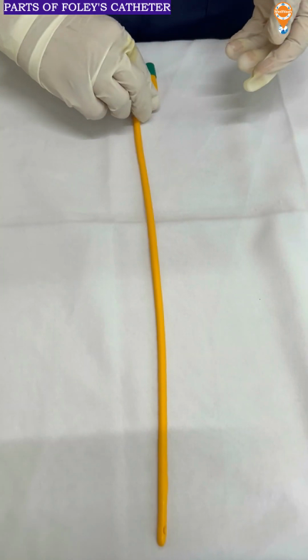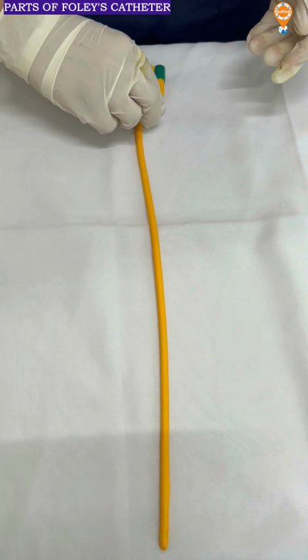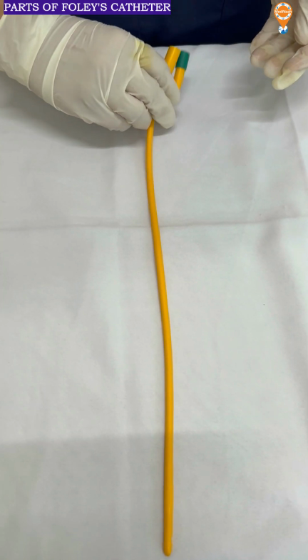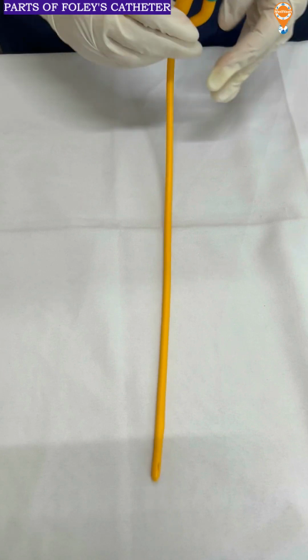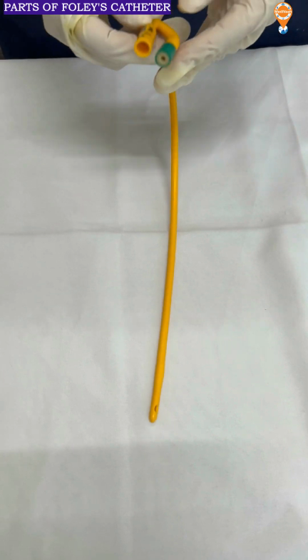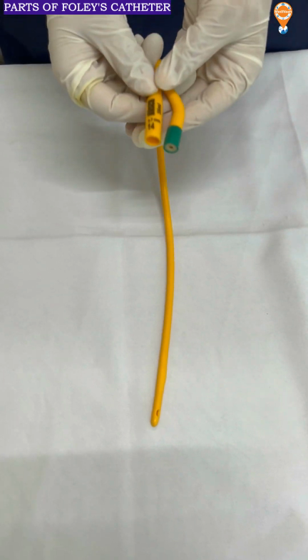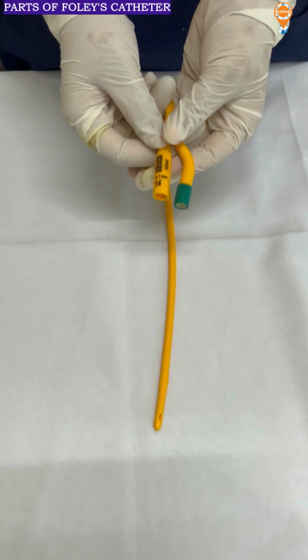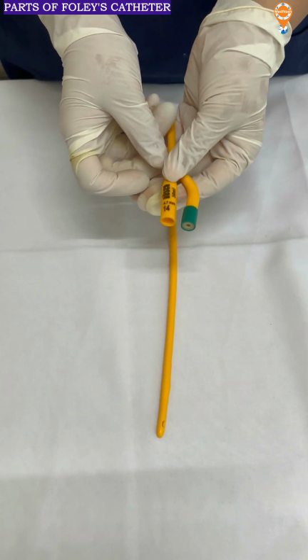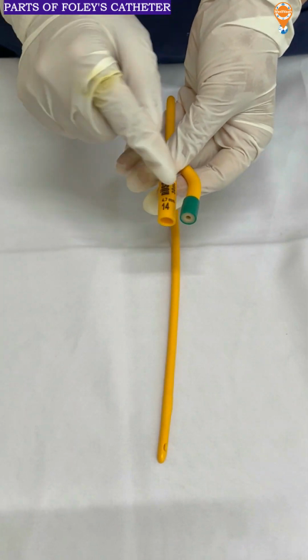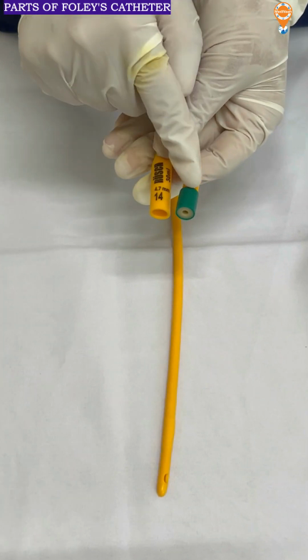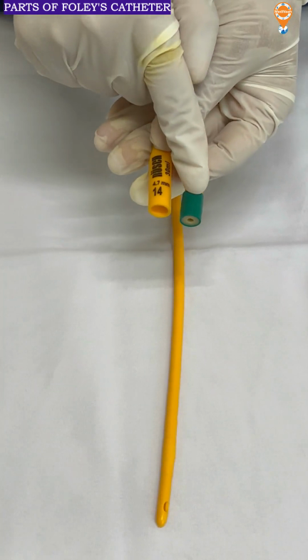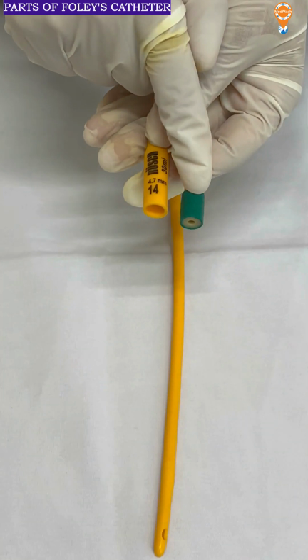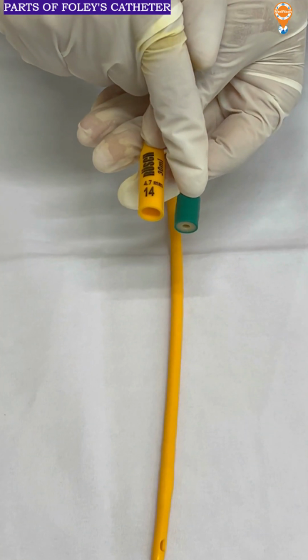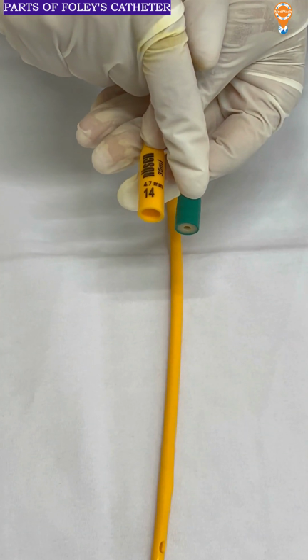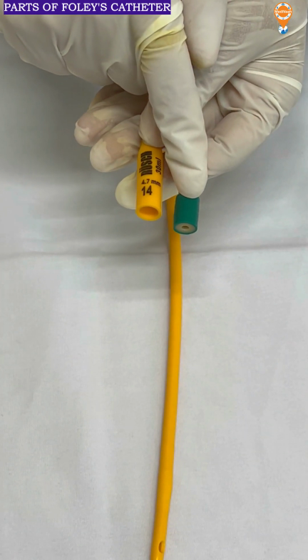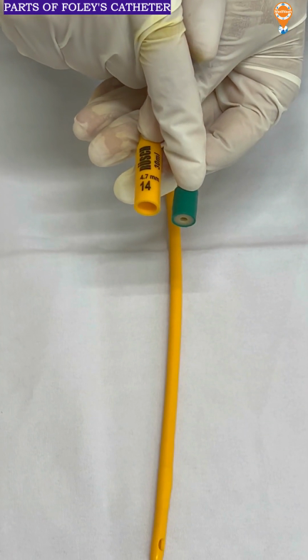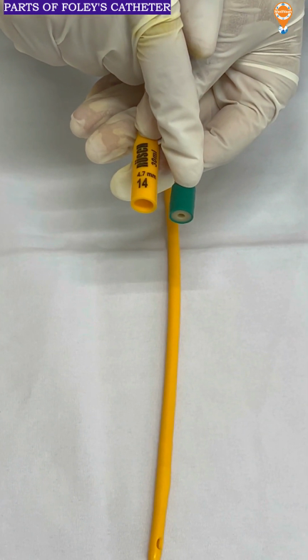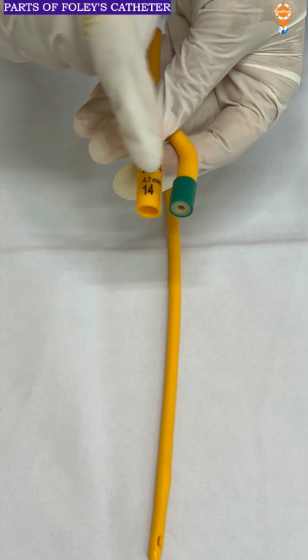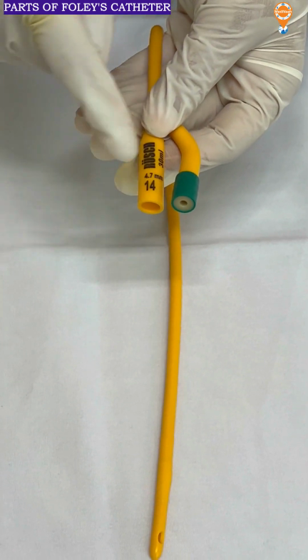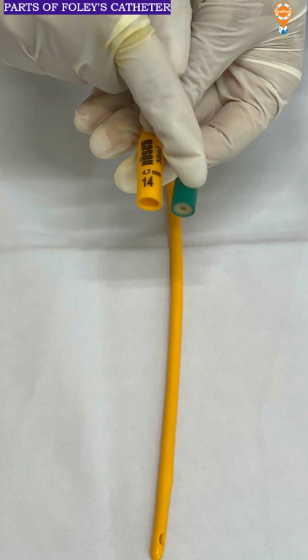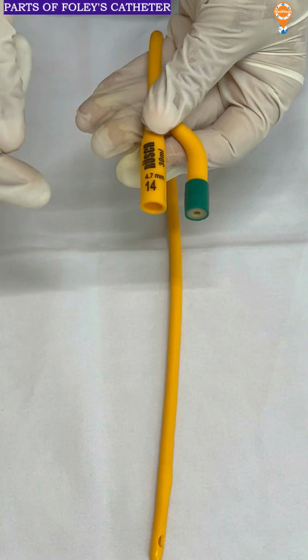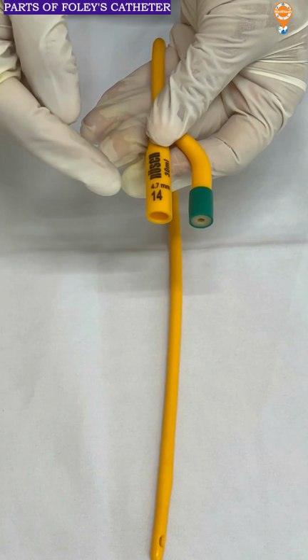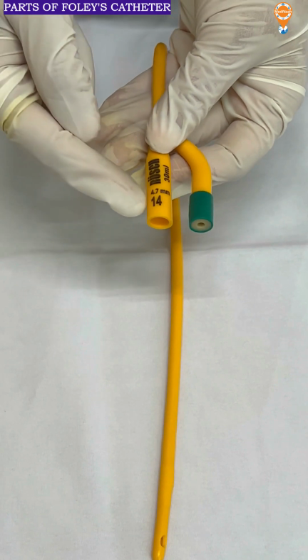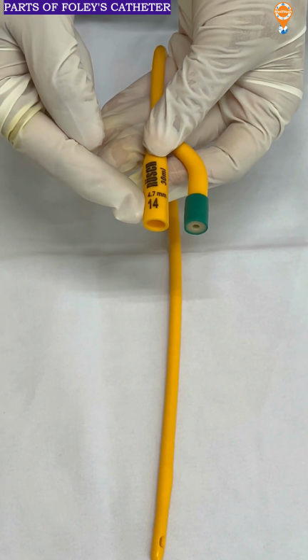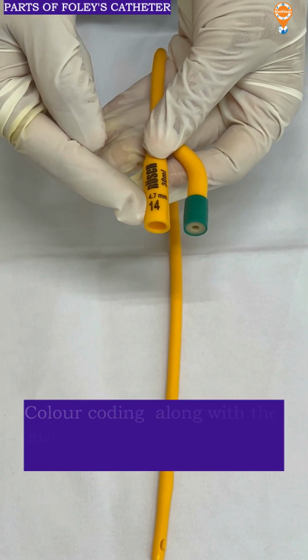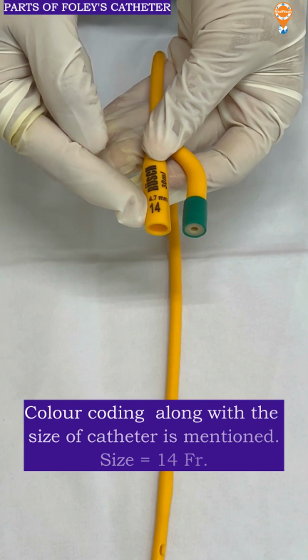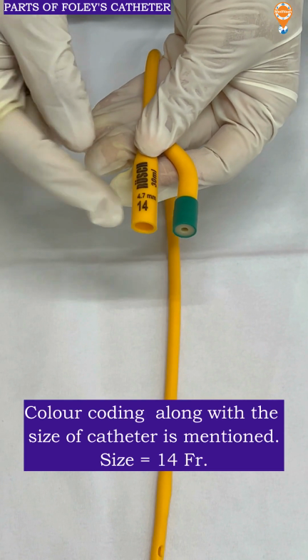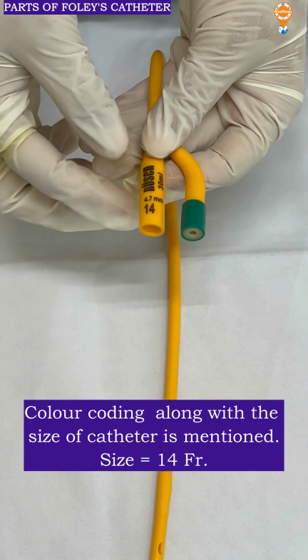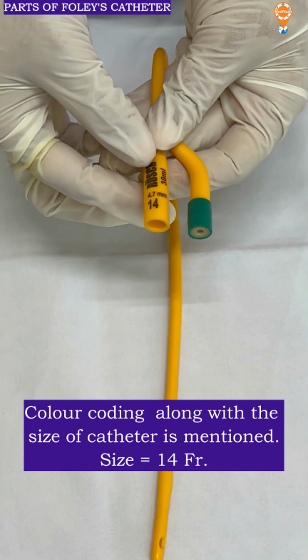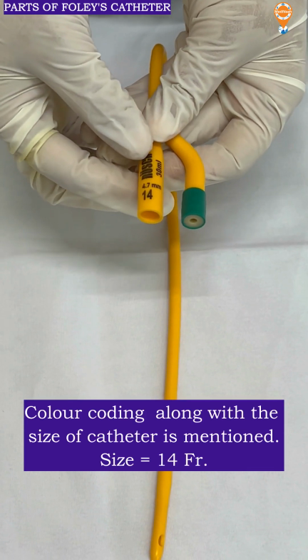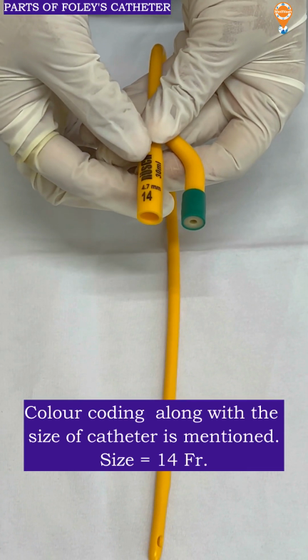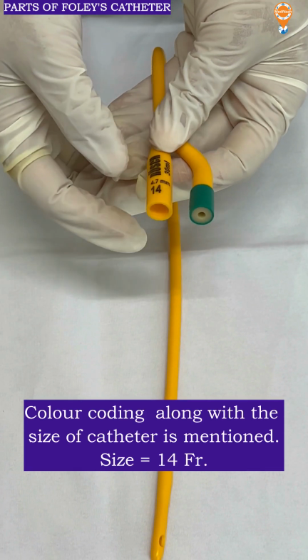To begin with, the size can be seen as it is color coded green. So it is a 14 French — it is also written over here. So this is a 14 French Foley's catheter.